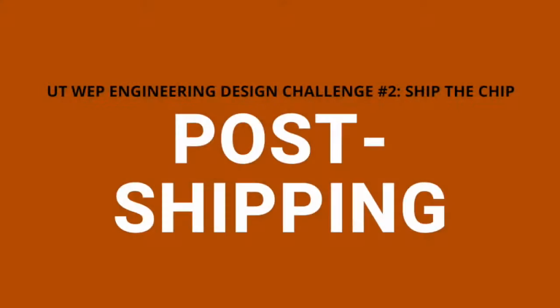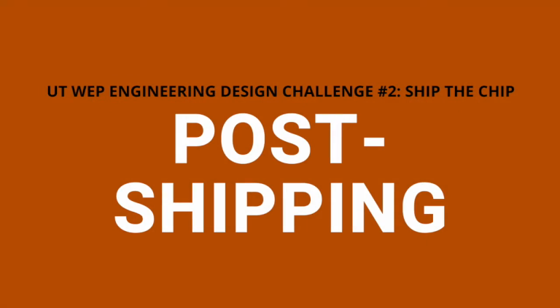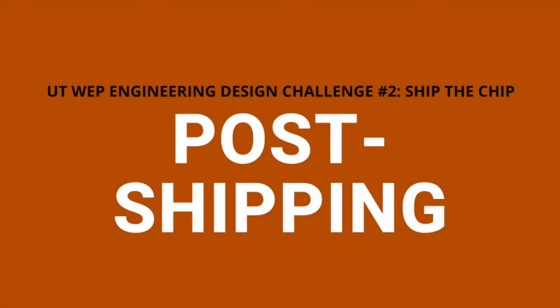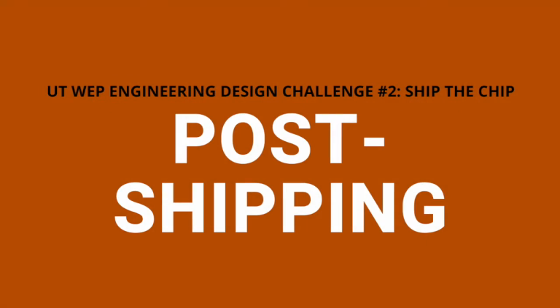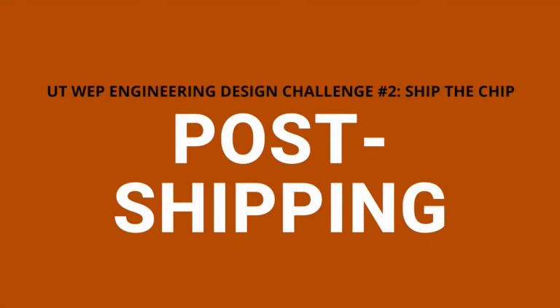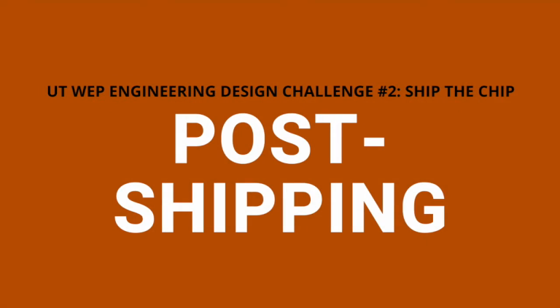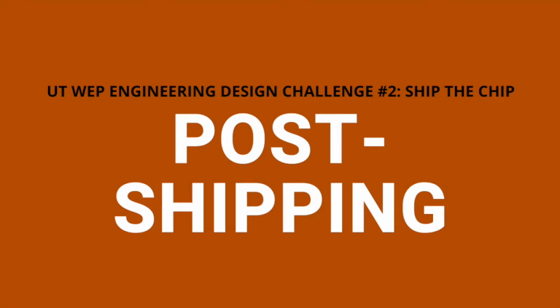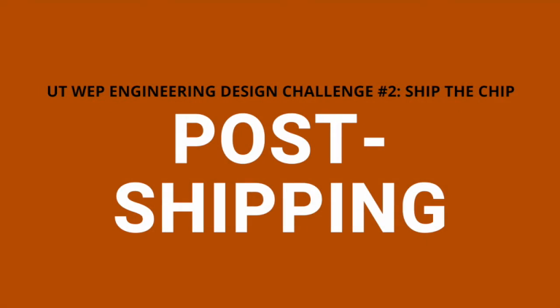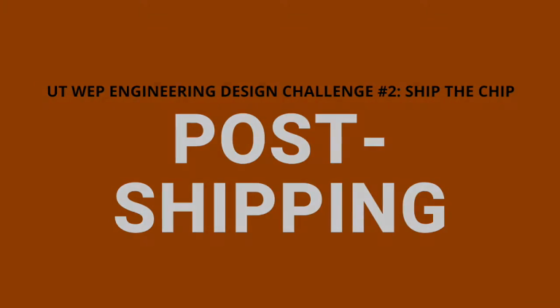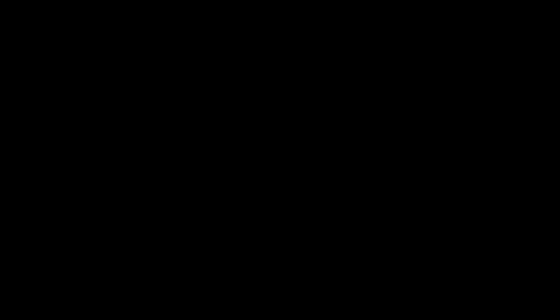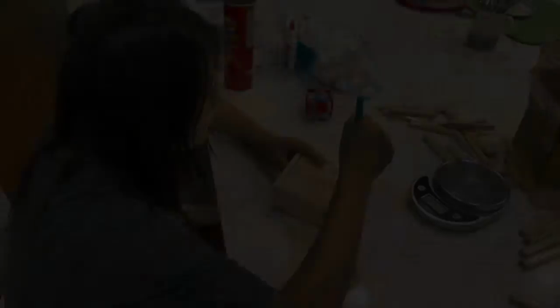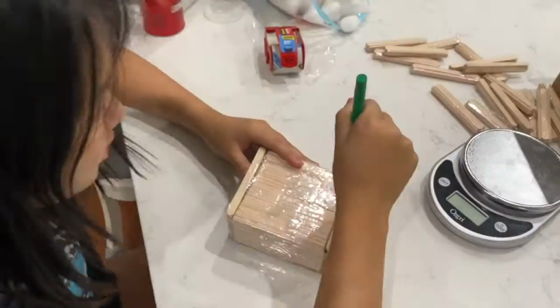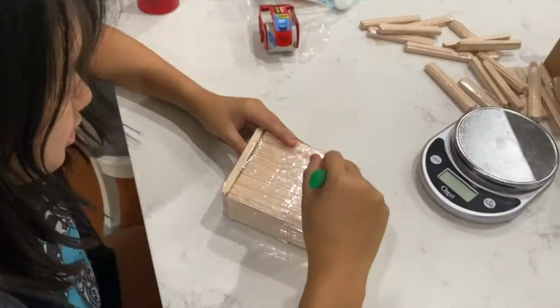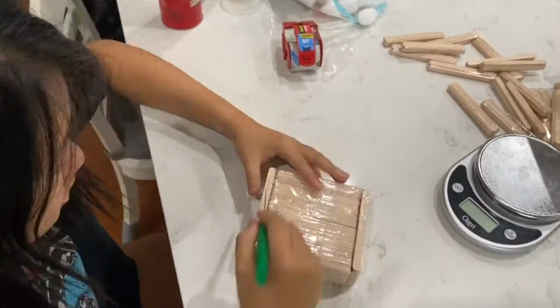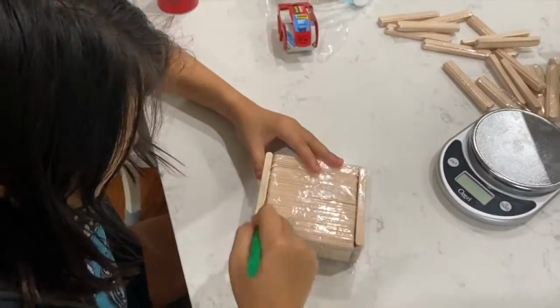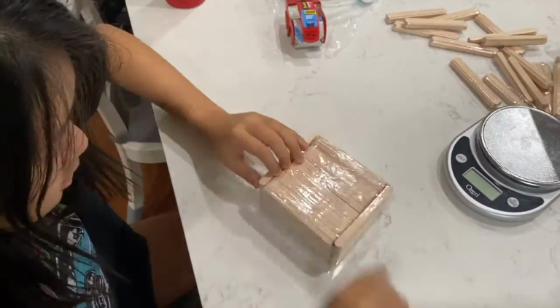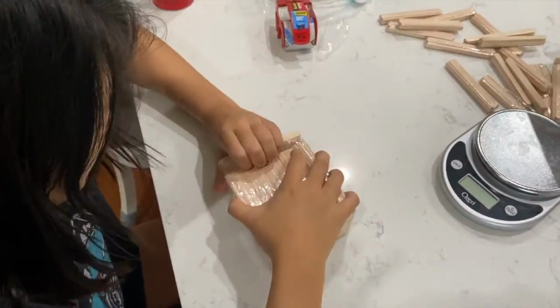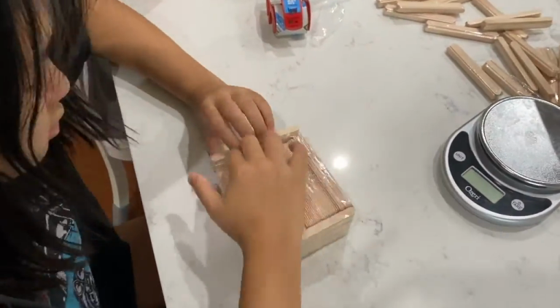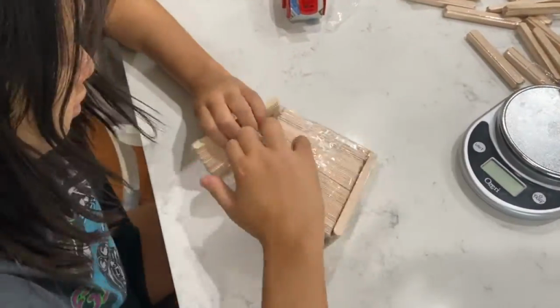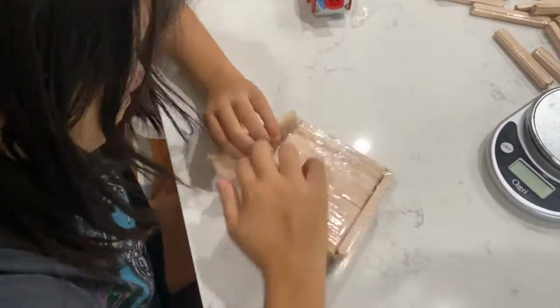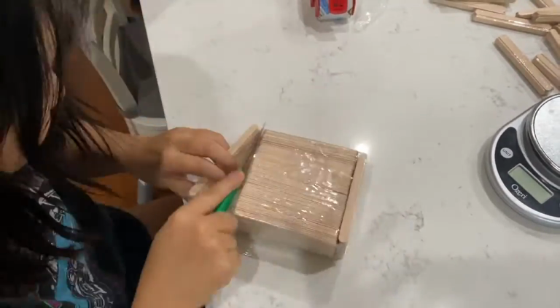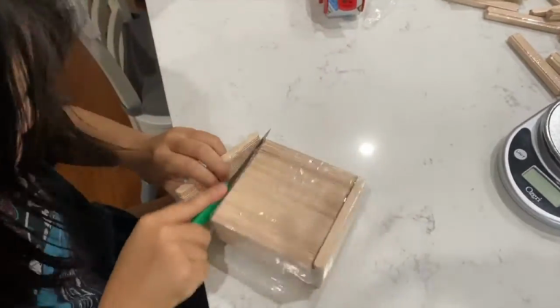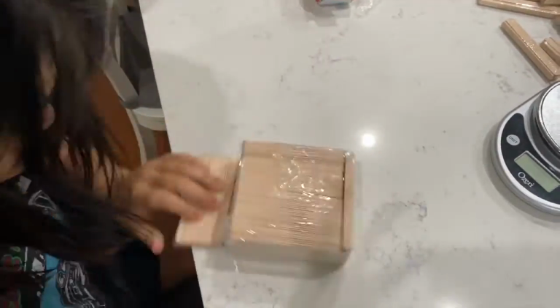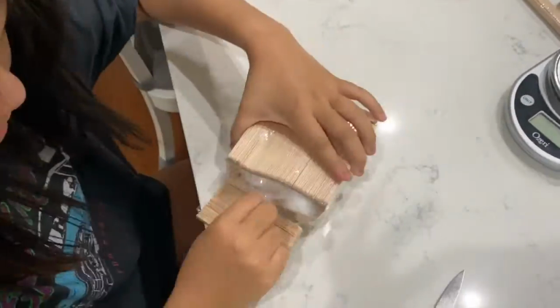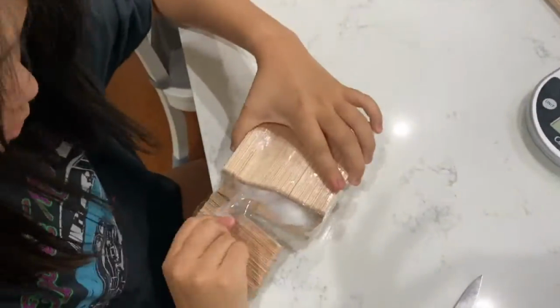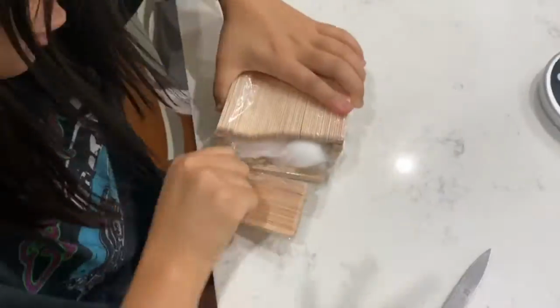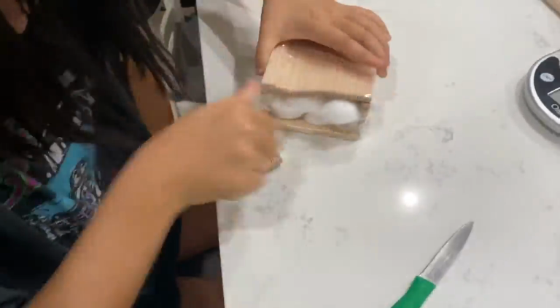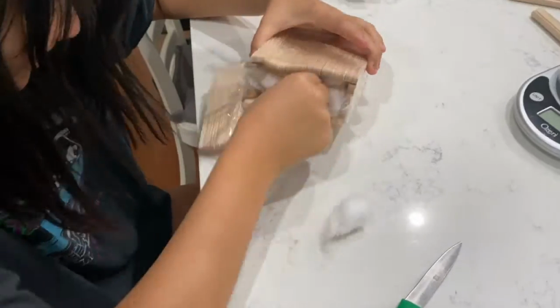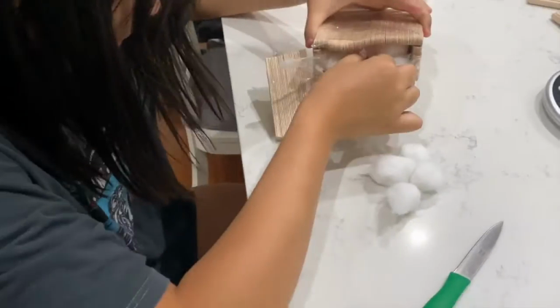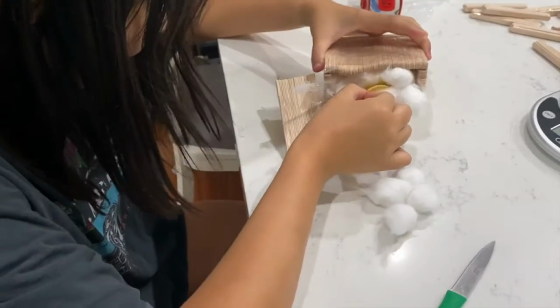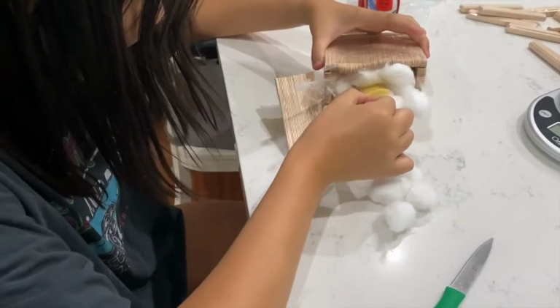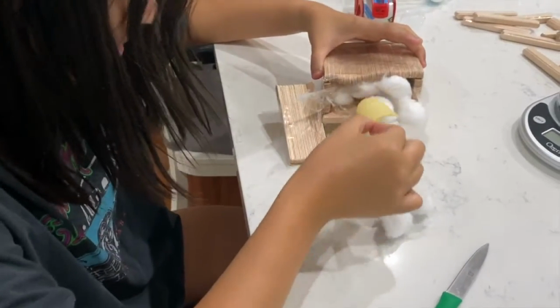Now opening my package. My intactness score came out to be 100 points as my Pringle chip came out of the shipping test as new and perfect.